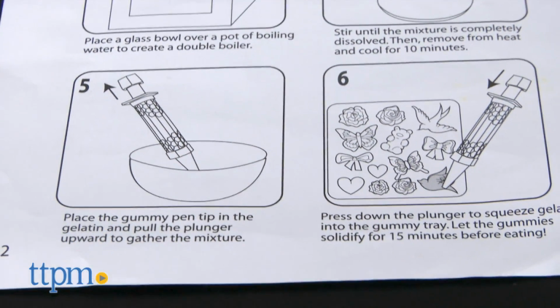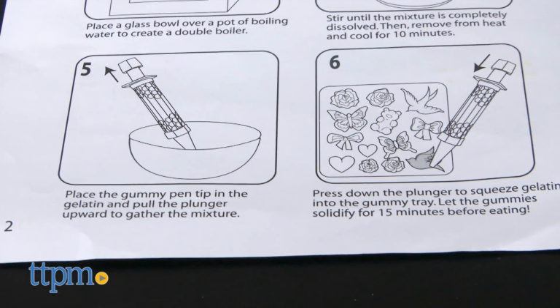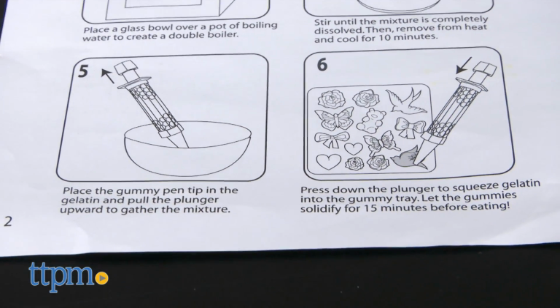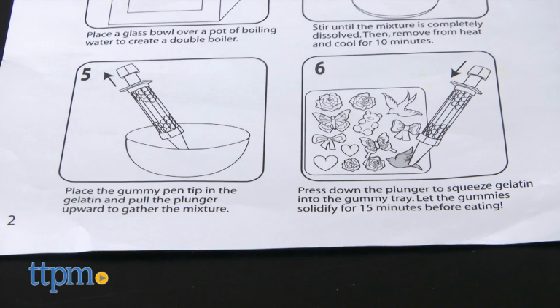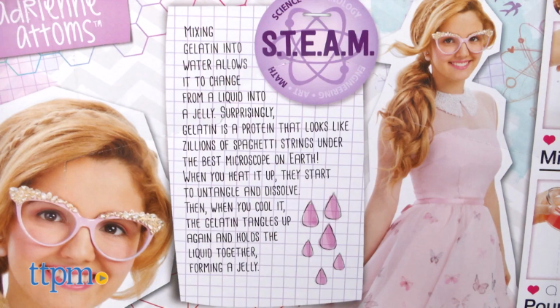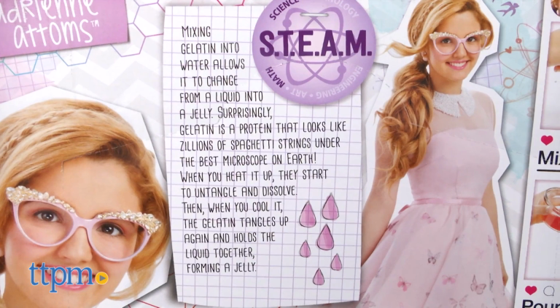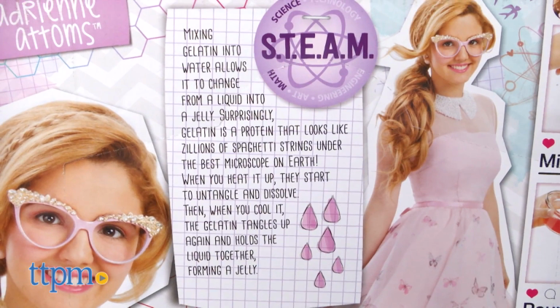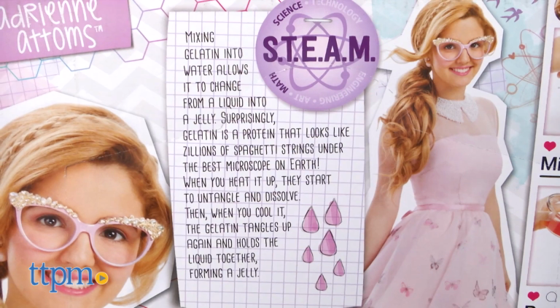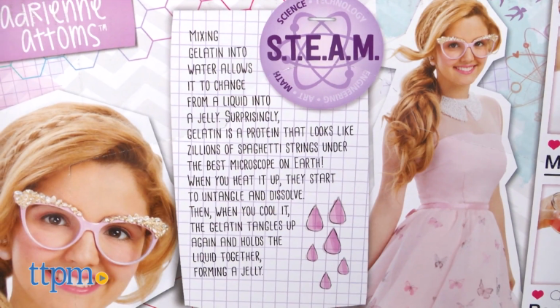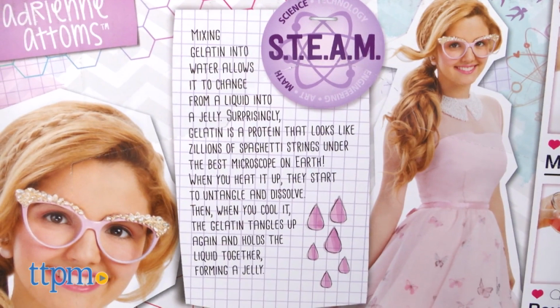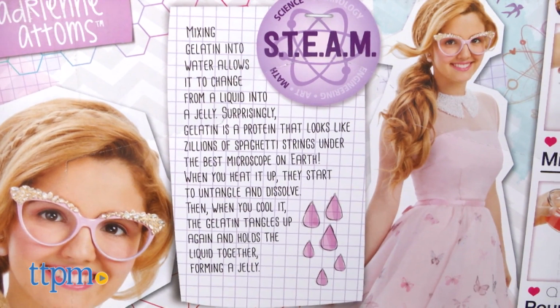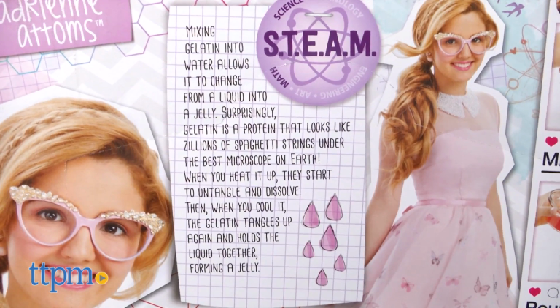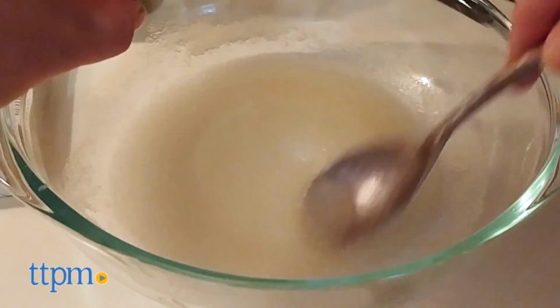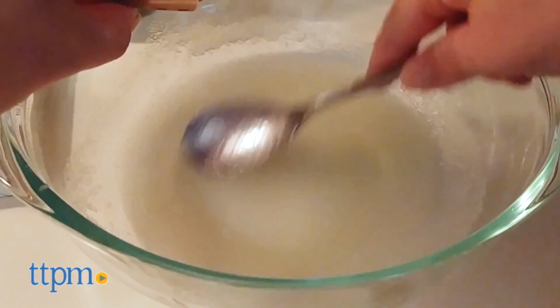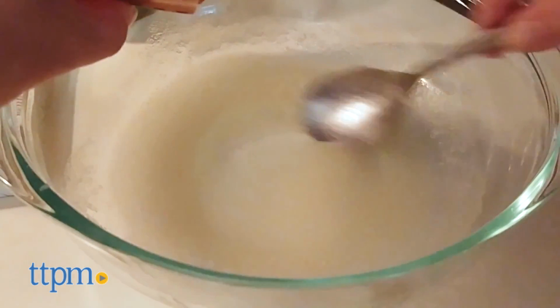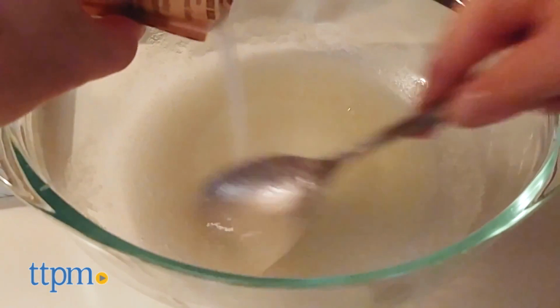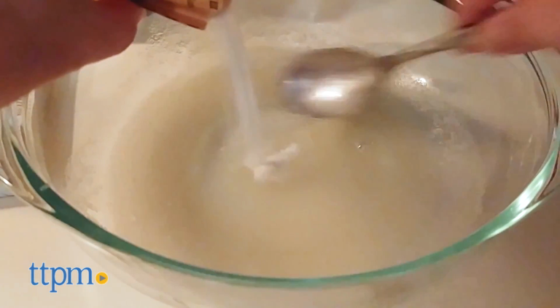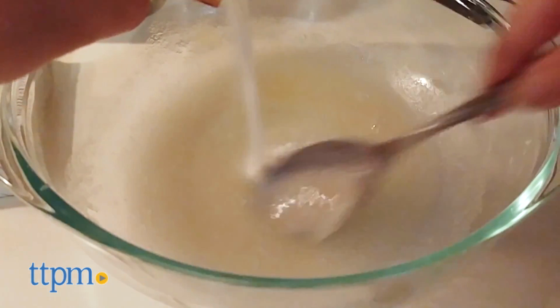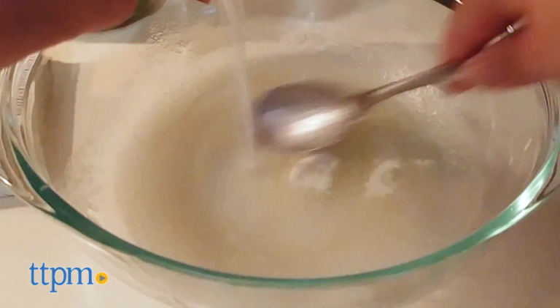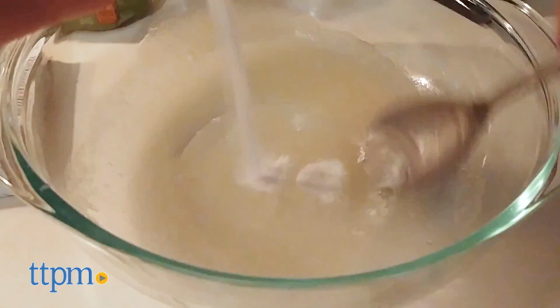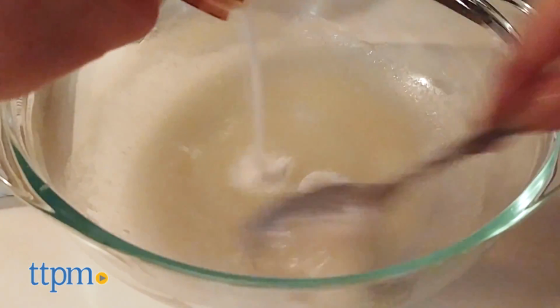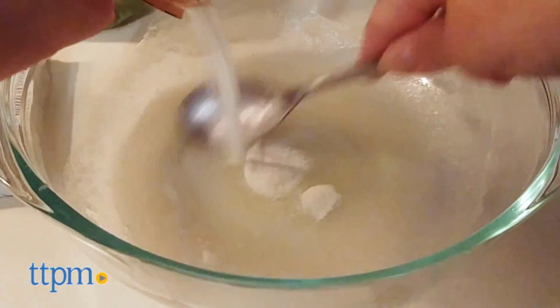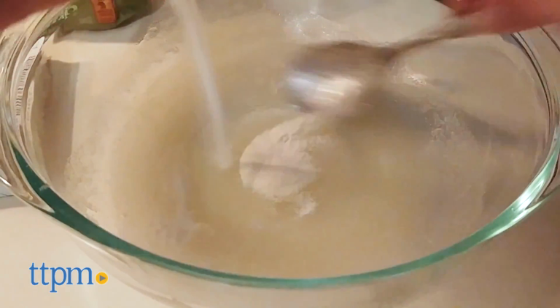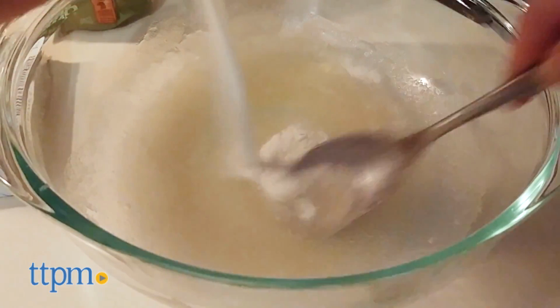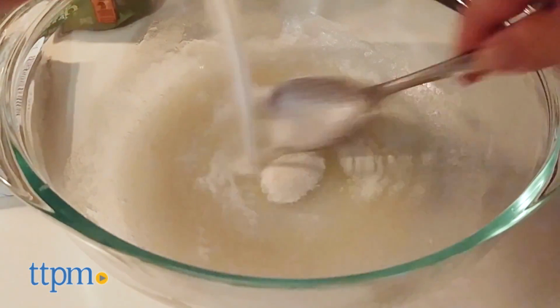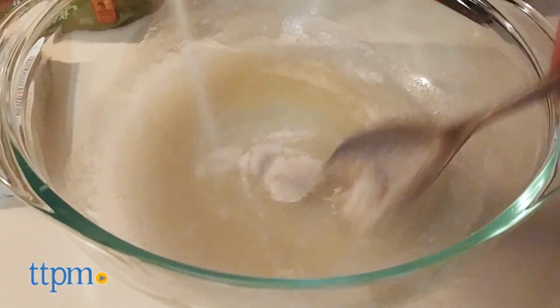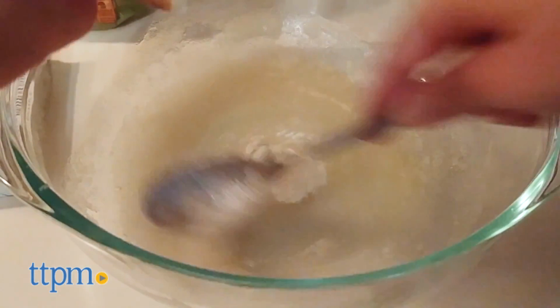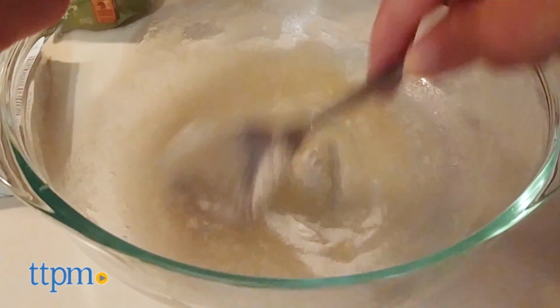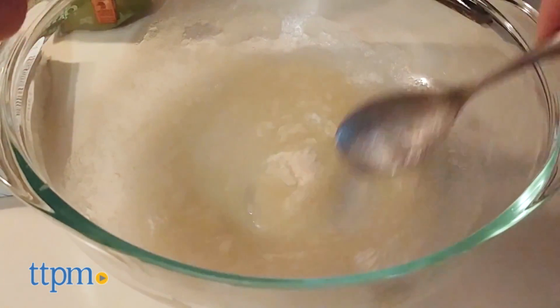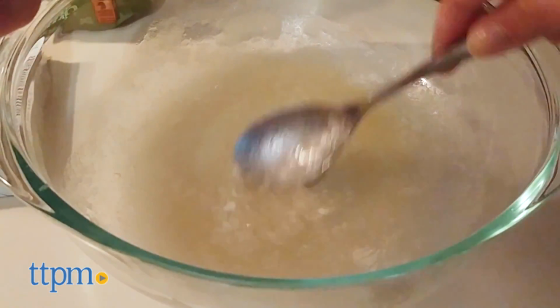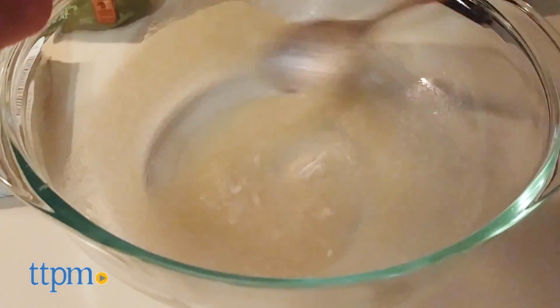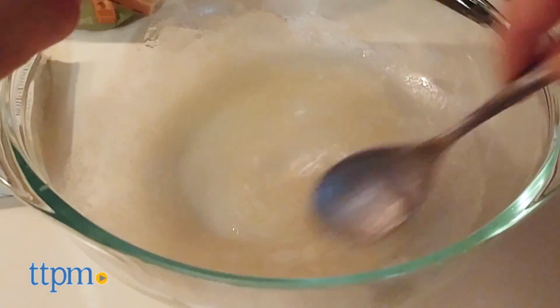The back of the box provides some information on the science of how gelatin works when mixed with water. Once you've melted either the candy gelatin or the soap gelatin, you use the gummy pen to suck up the mixture and then plunge it into the shapes in the gummy mold tray.